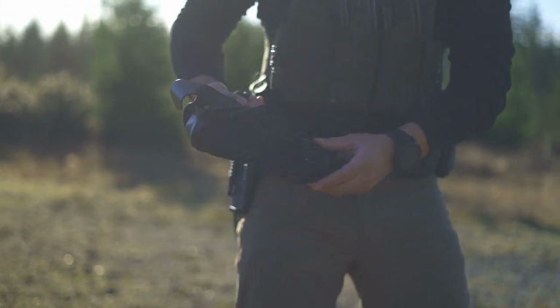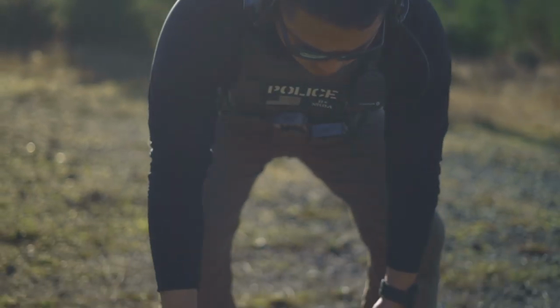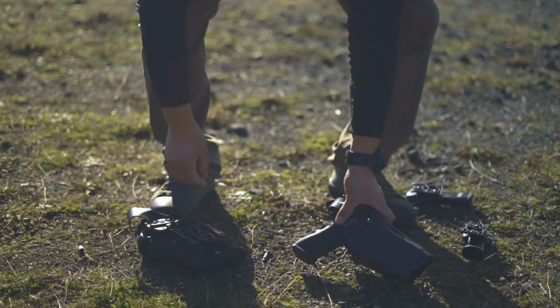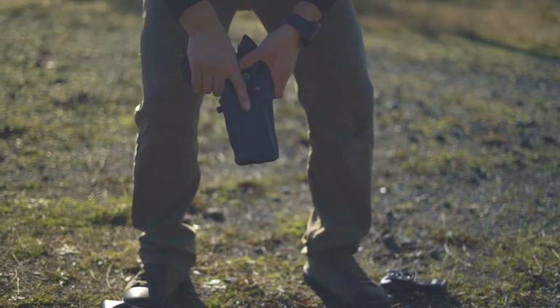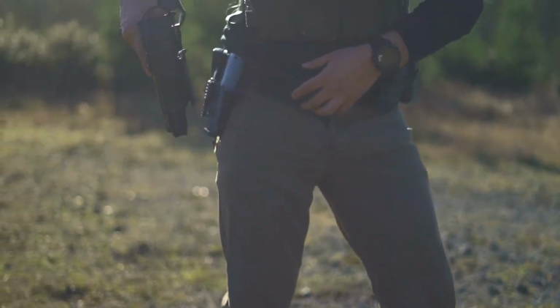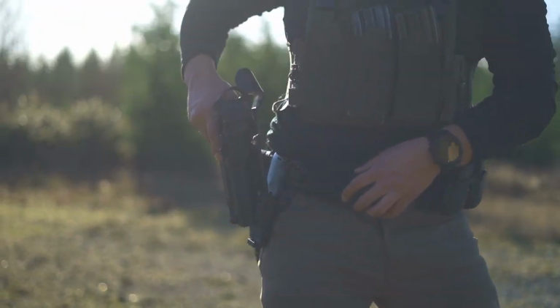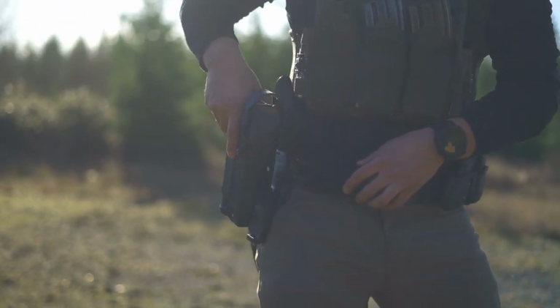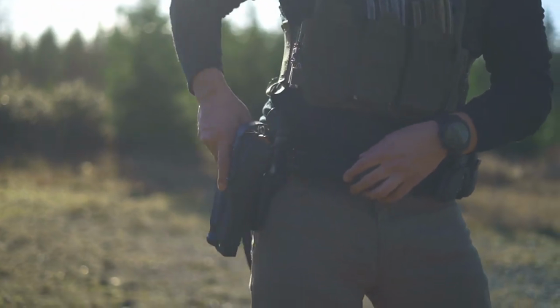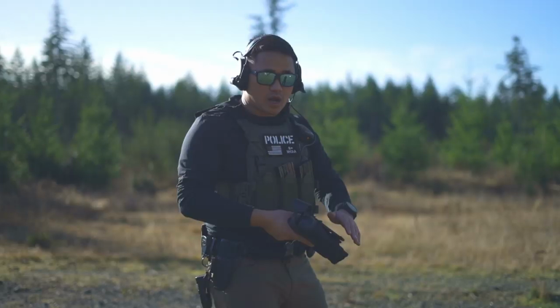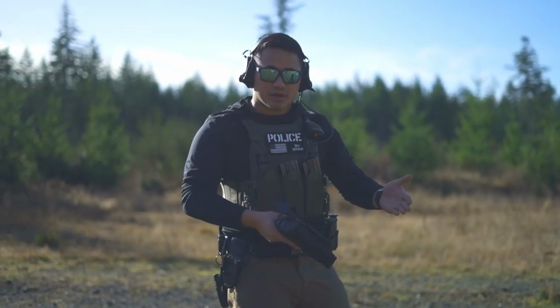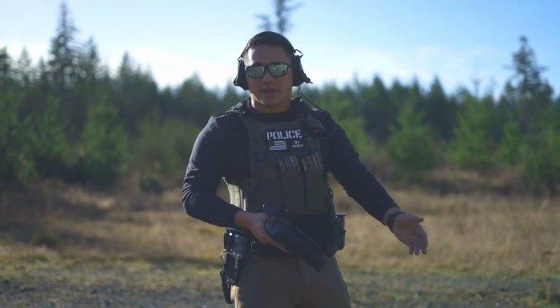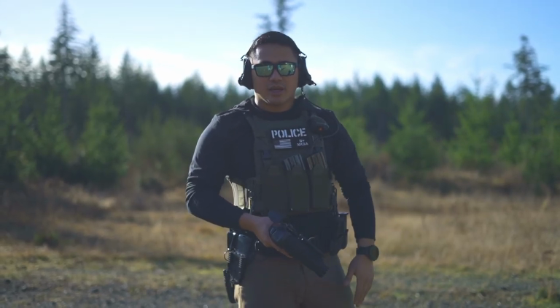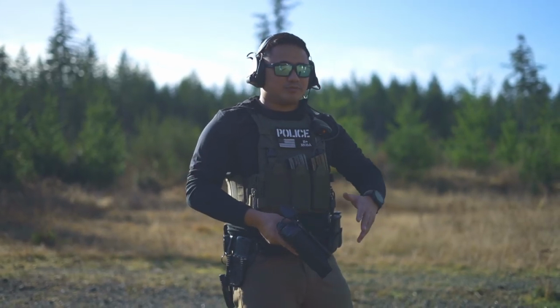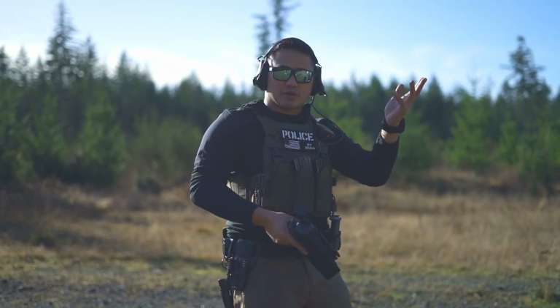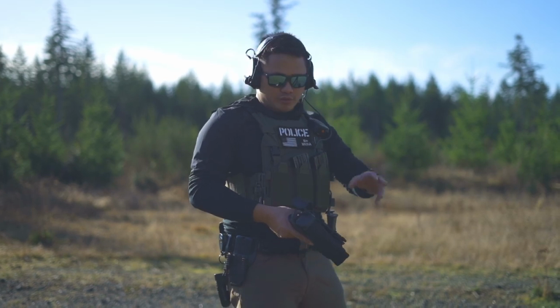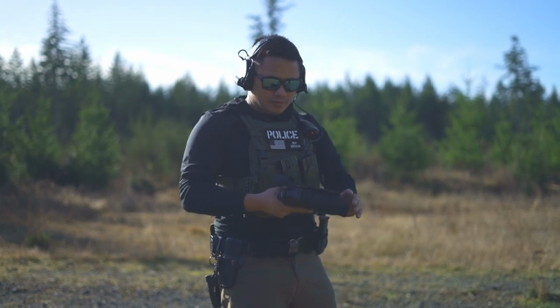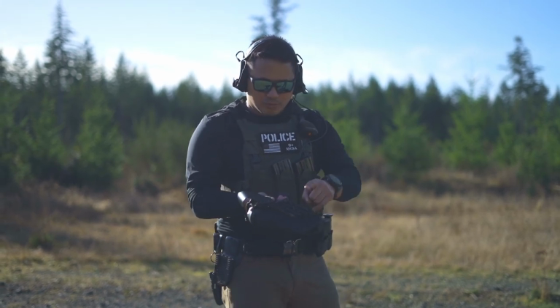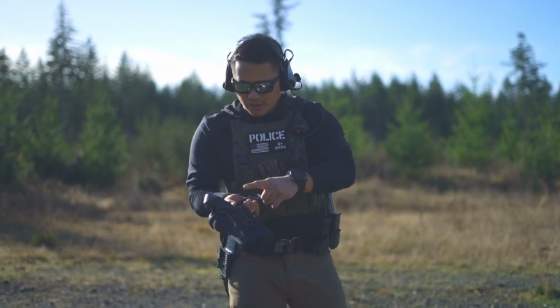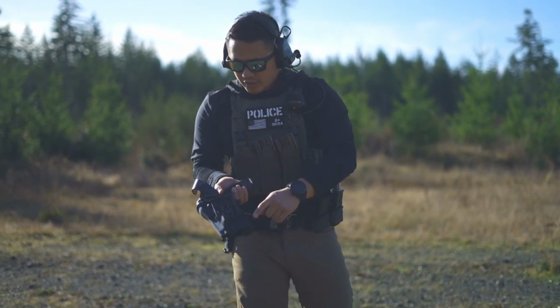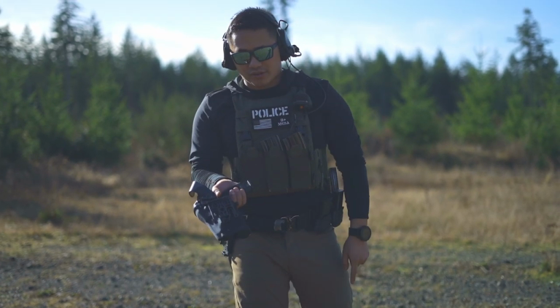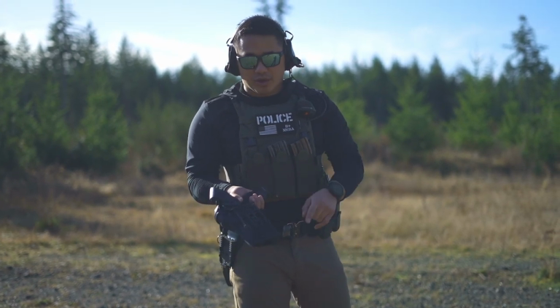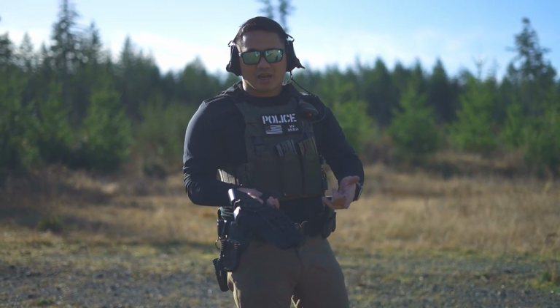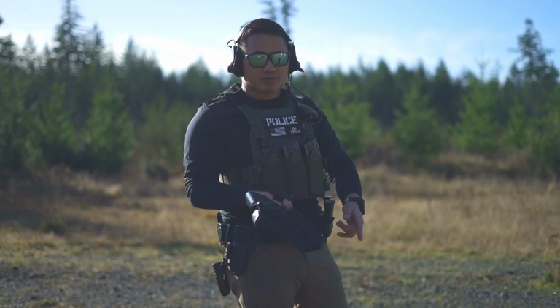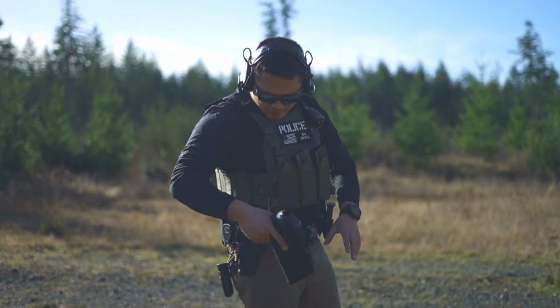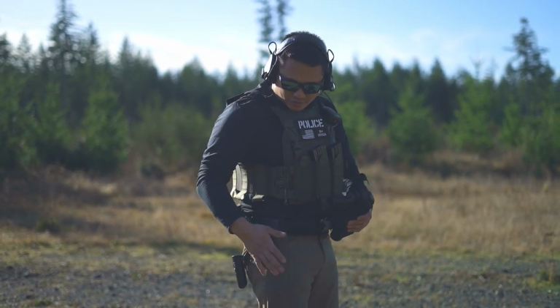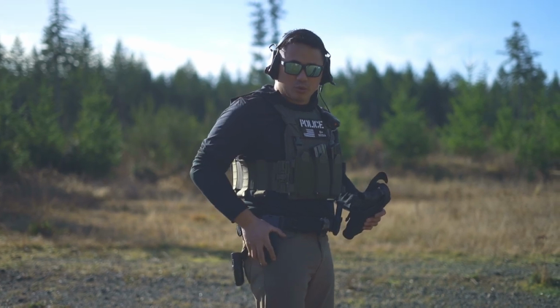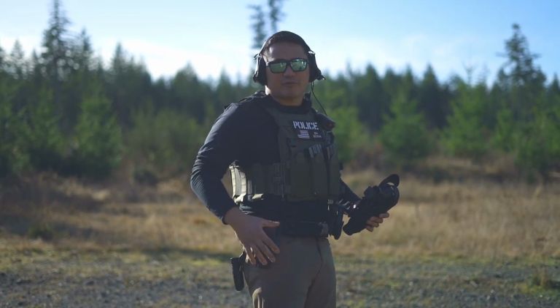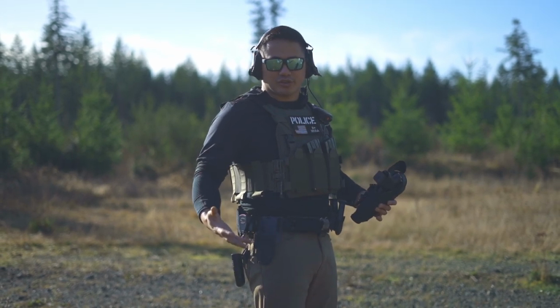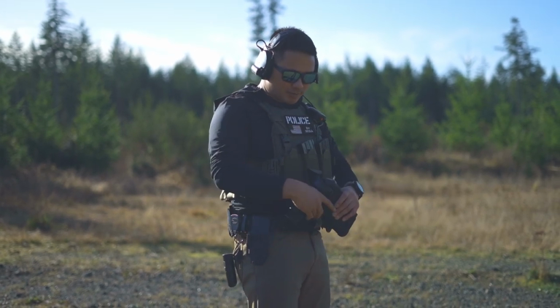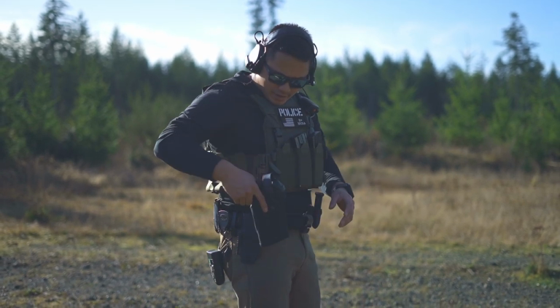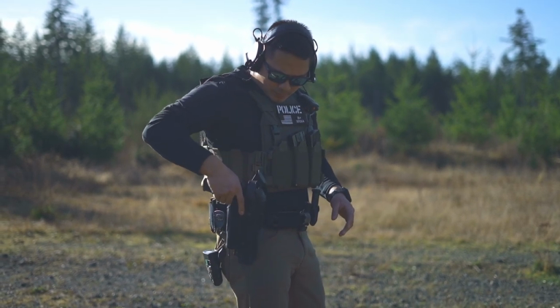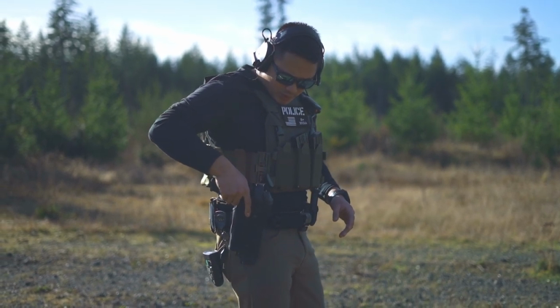So if you run multiple weapon systems throughout your range day — if you're running a Glock, a Beretta, a Sig, whatever guns — you could essentially put the fork system on the back of the holster and then the female system on whatever platform you choose to carry it on and swap them out really quickly.